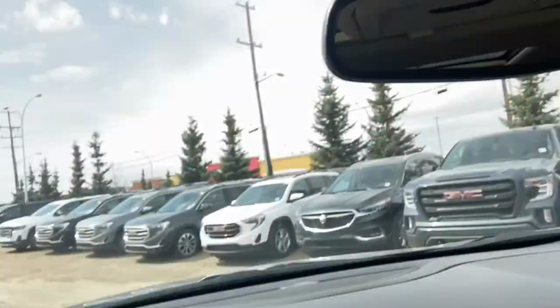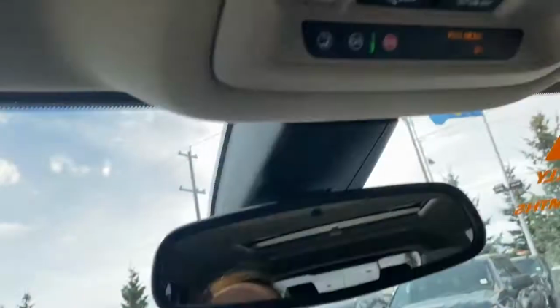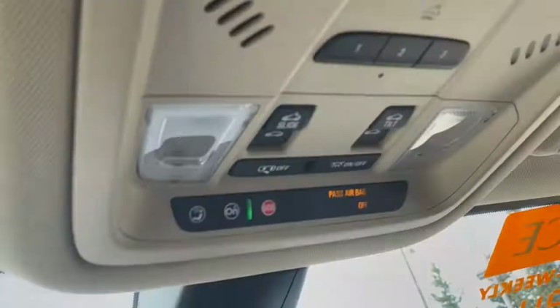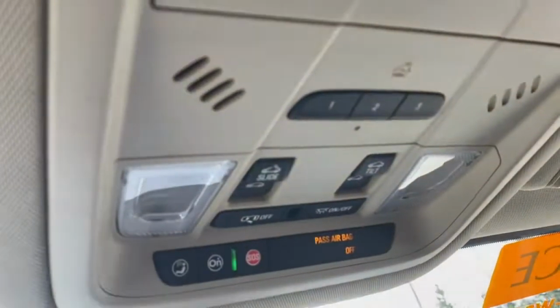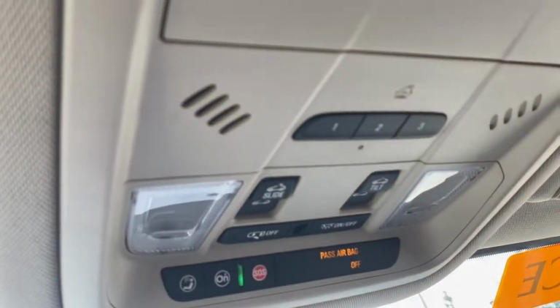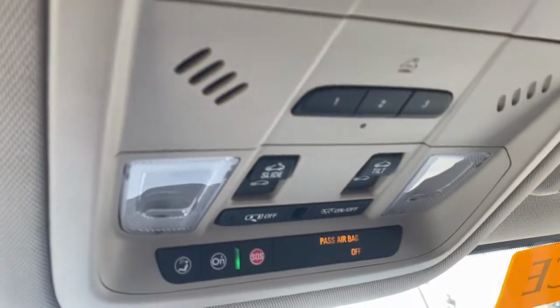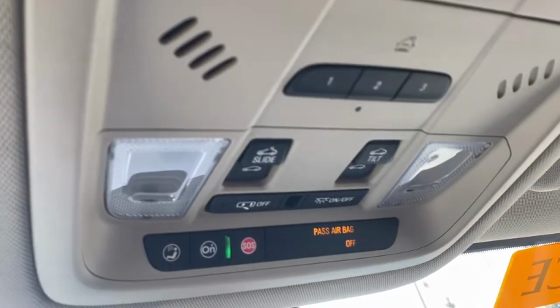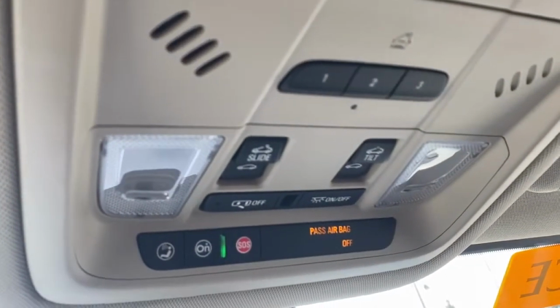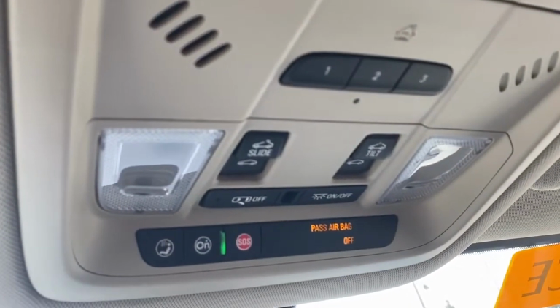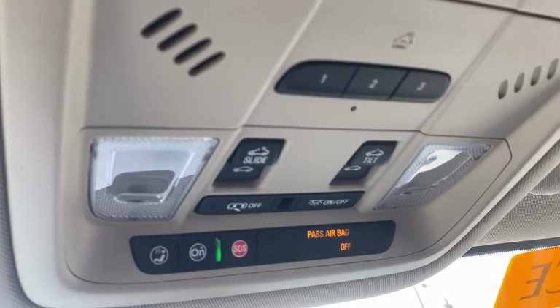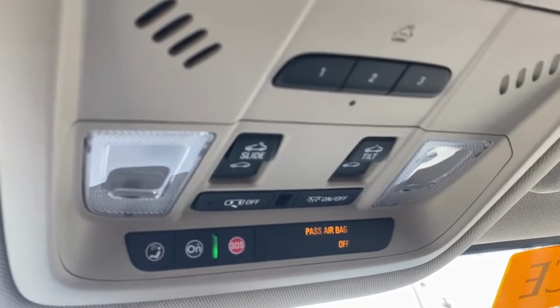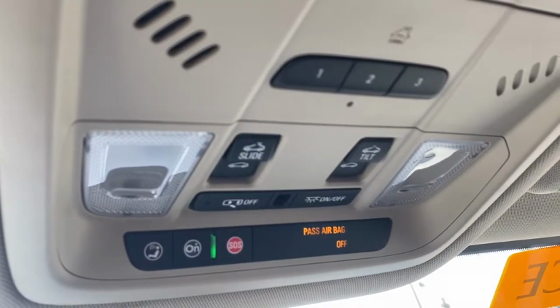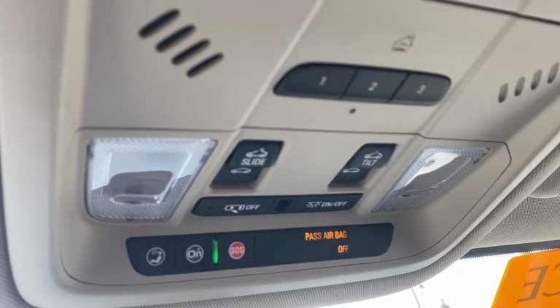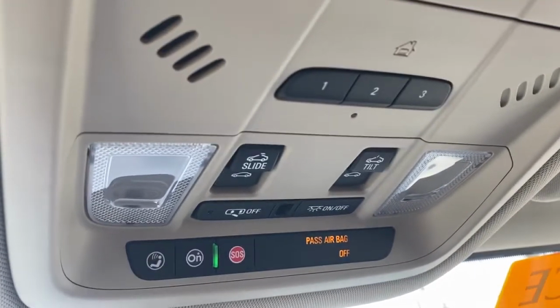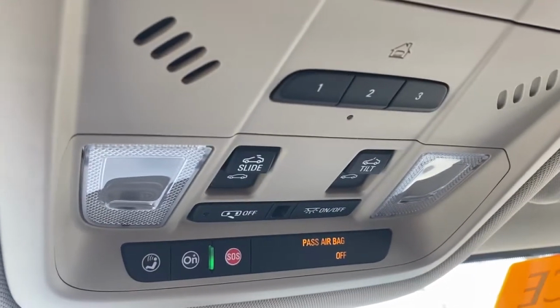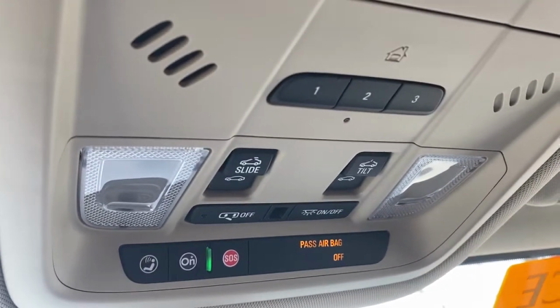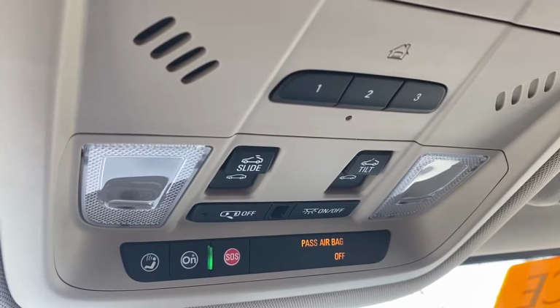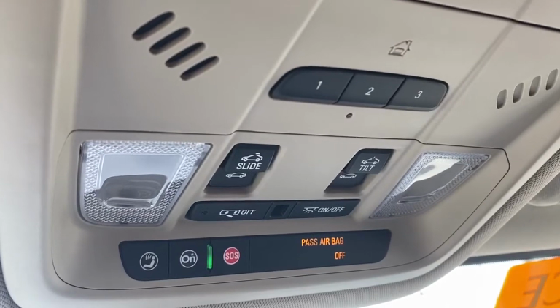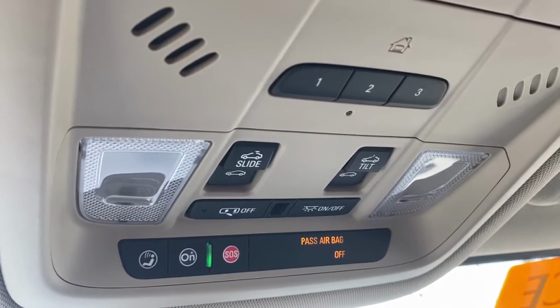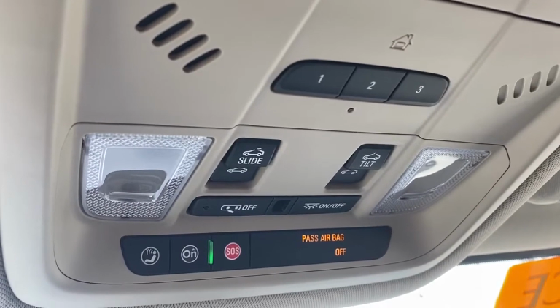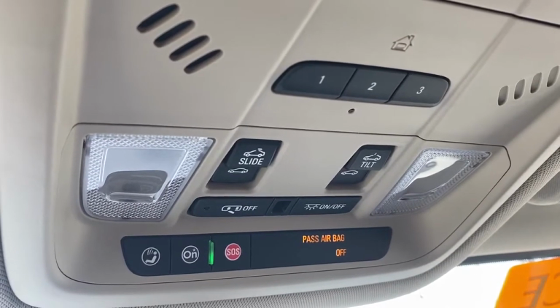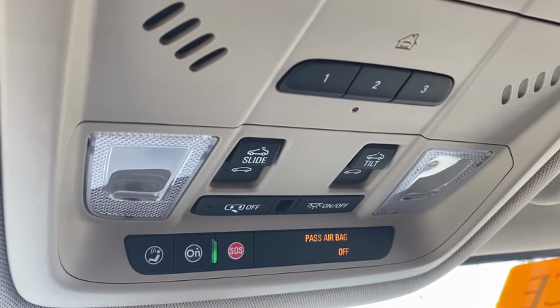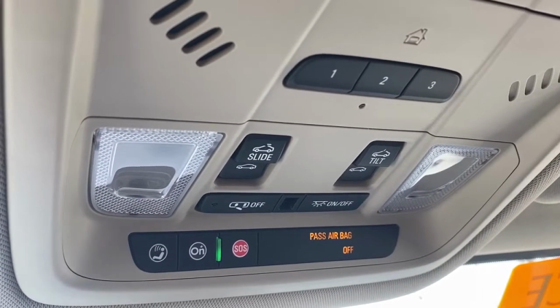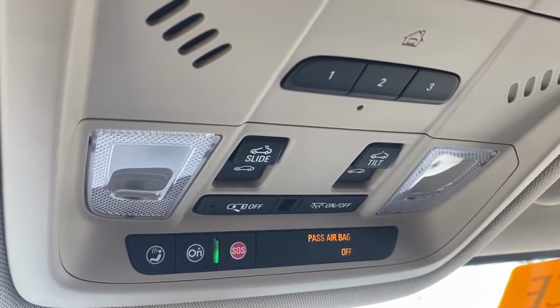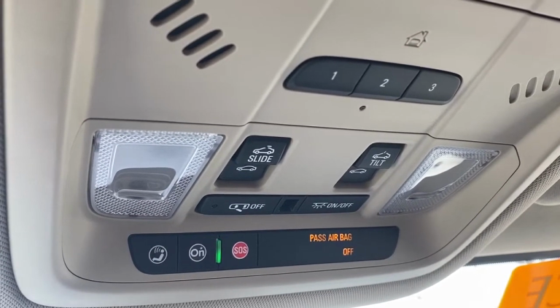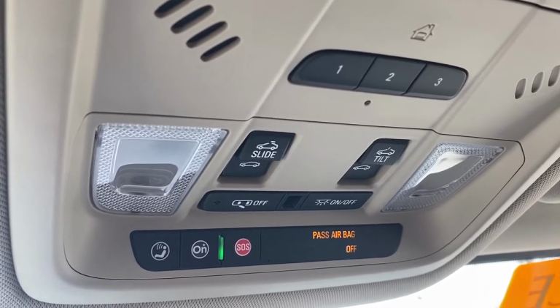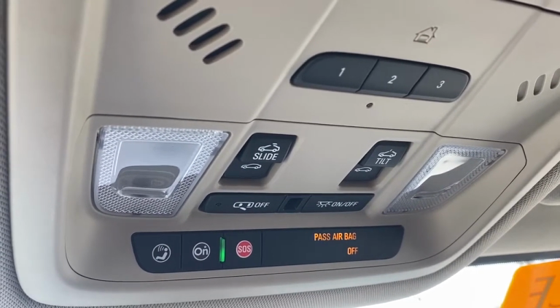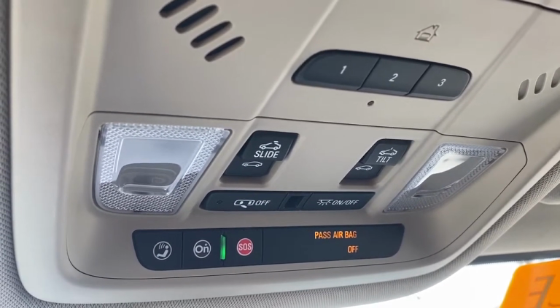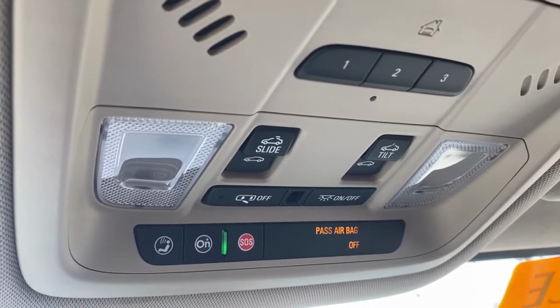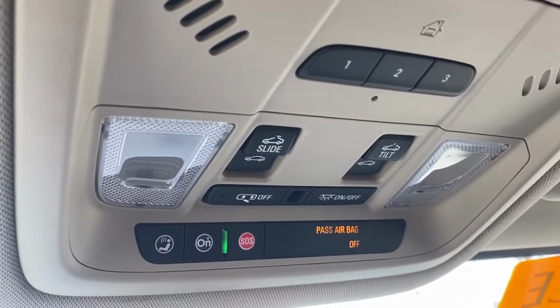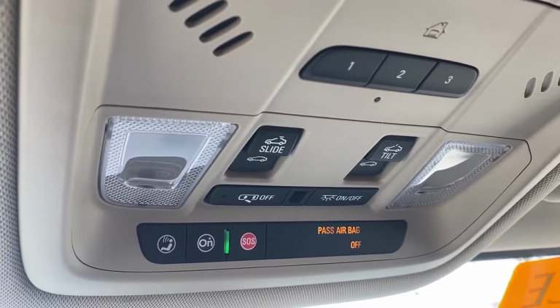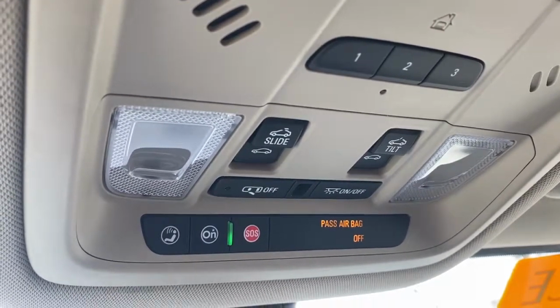Up above we've got the power sunroof buttons. We have the programmable garage door opener, interior light buttons, and OnStar.